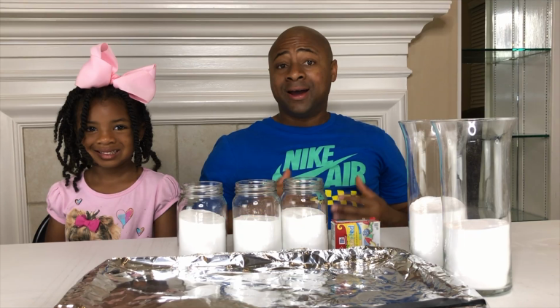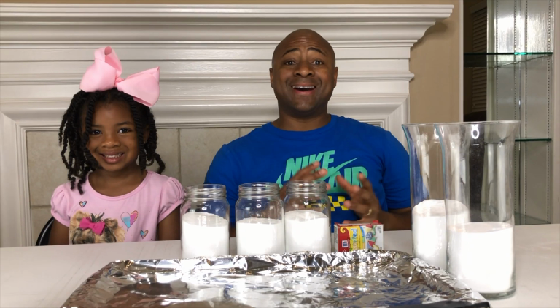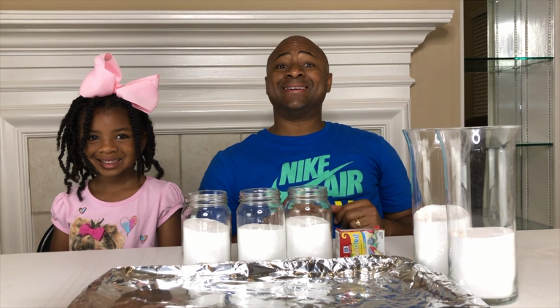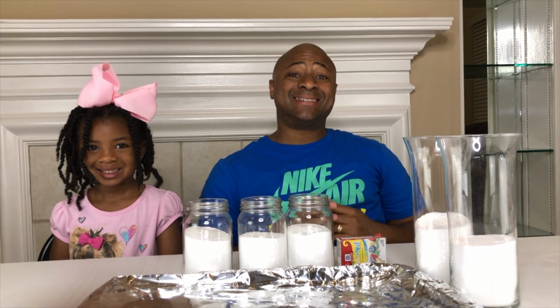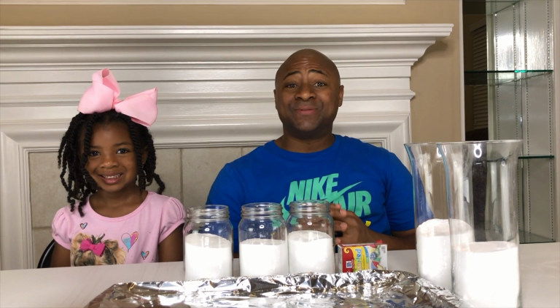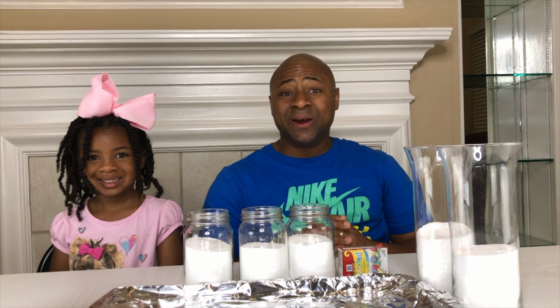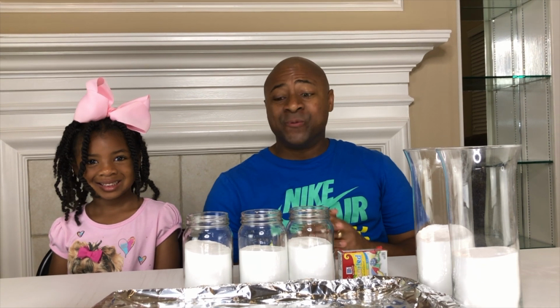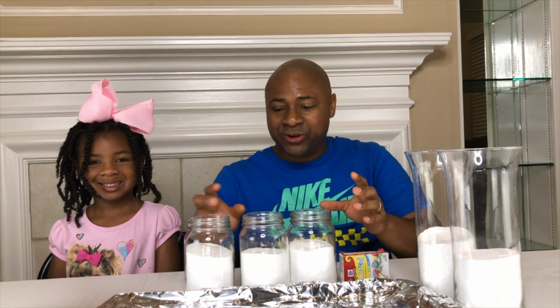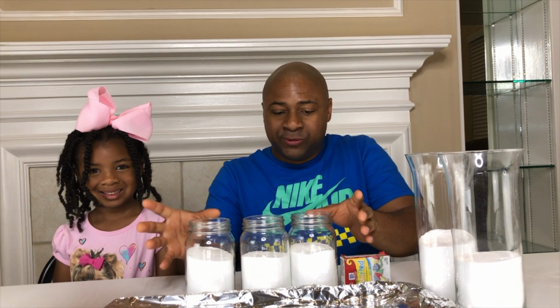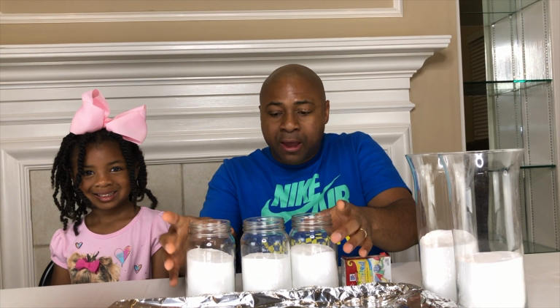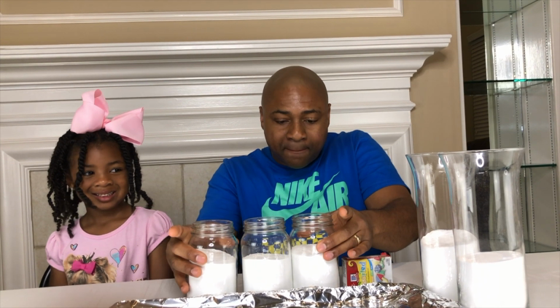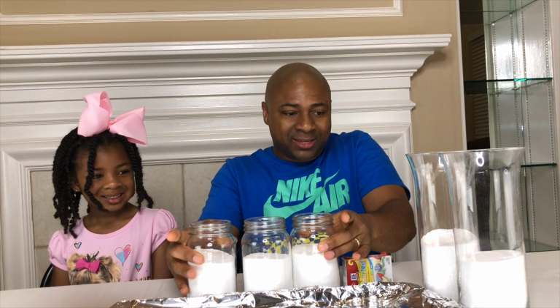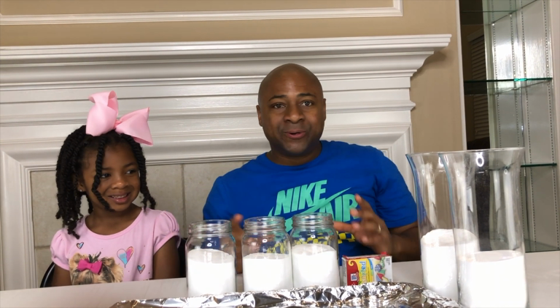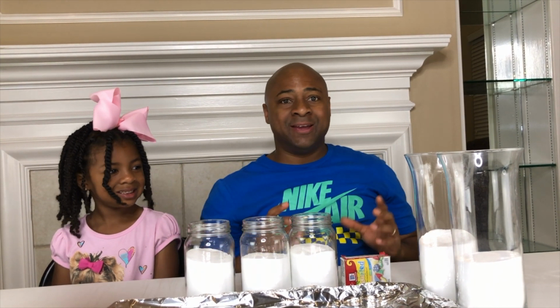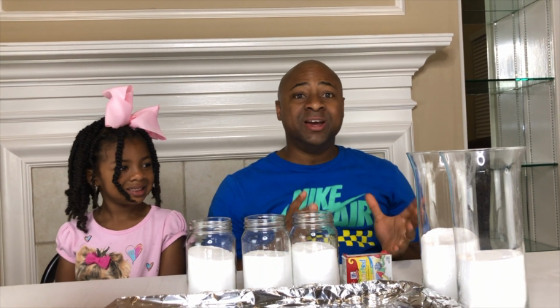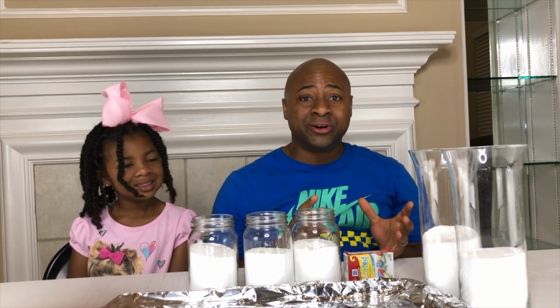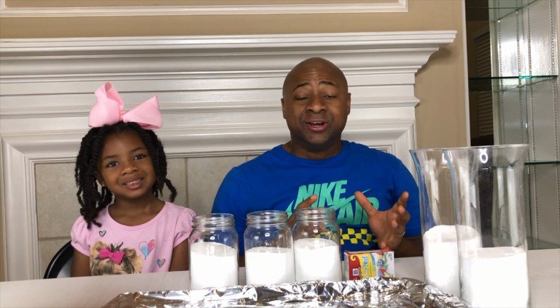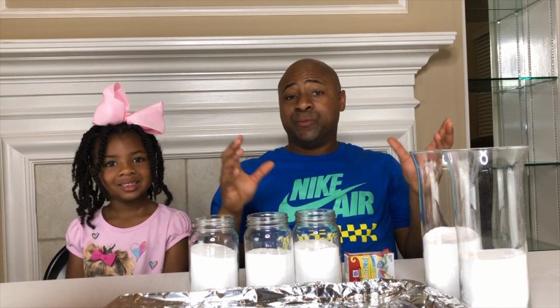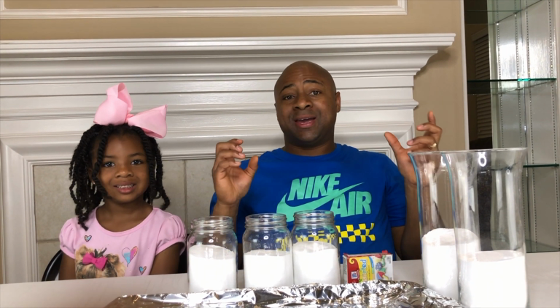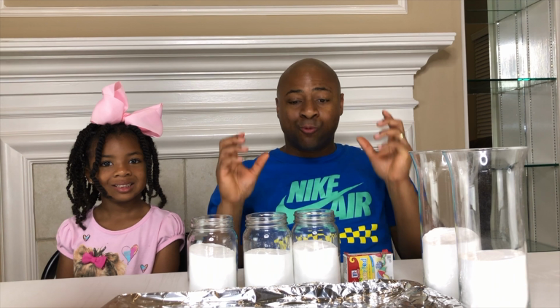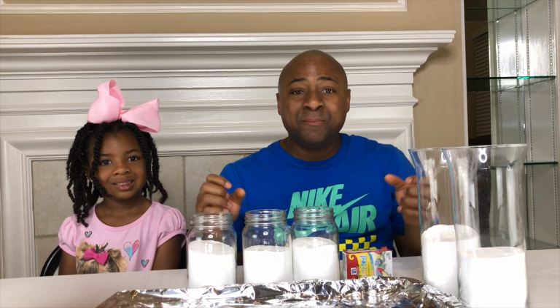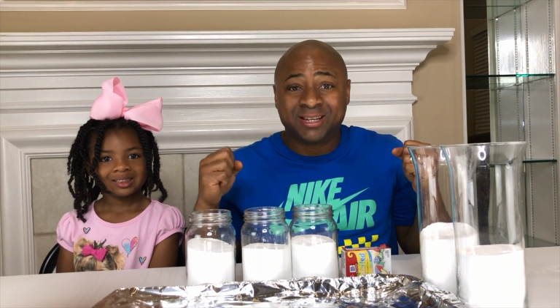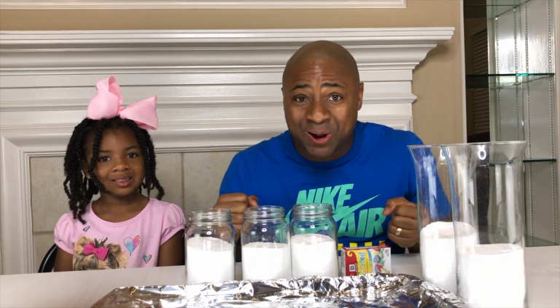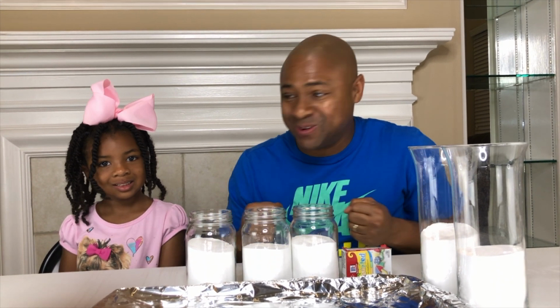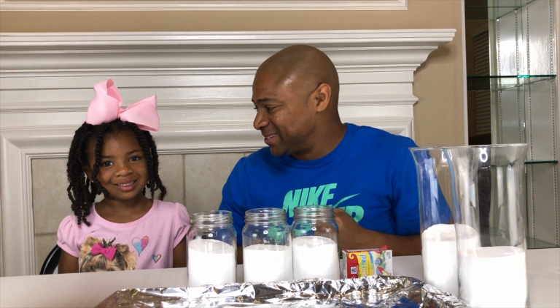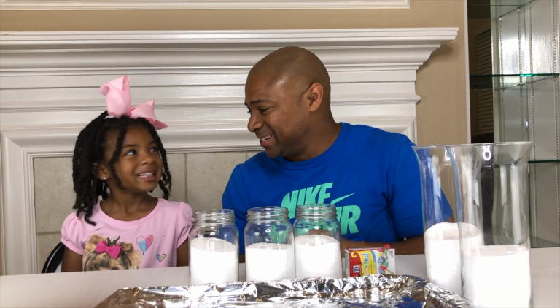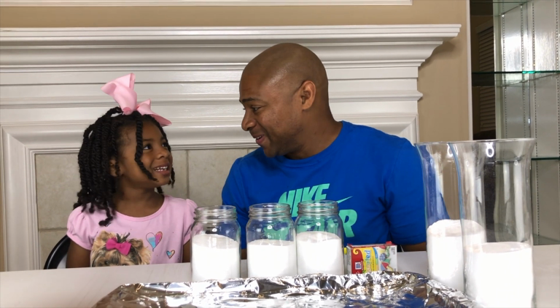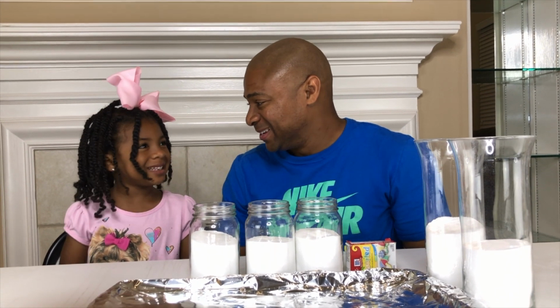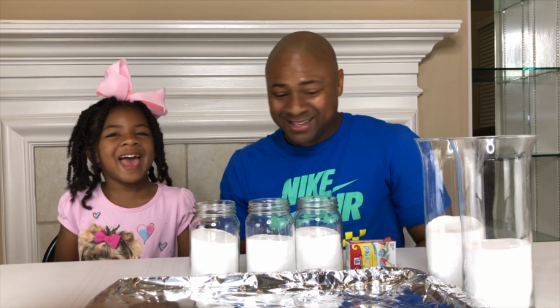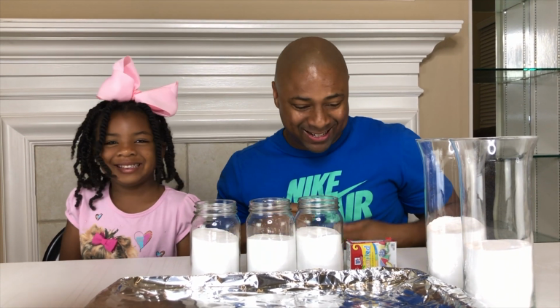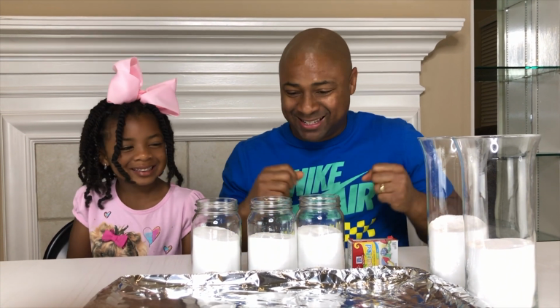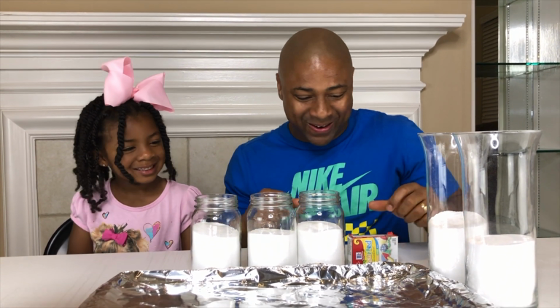Hey guys! In today's video we're going to use baking soda and vinegar to make a rainbow explosion. Are you excited, Sparkle? Yes! Let's get started.